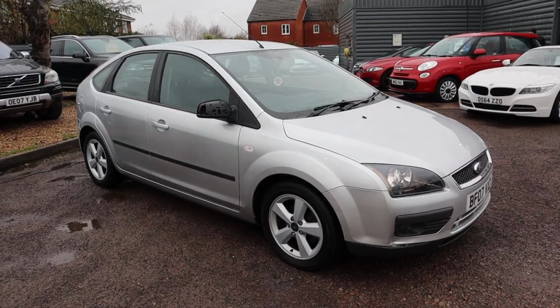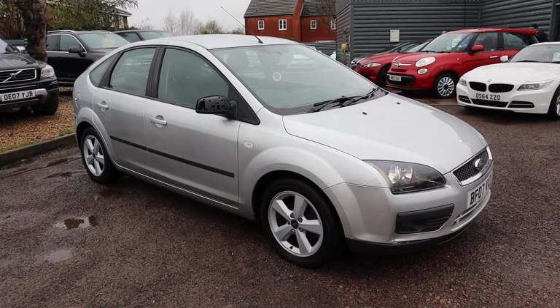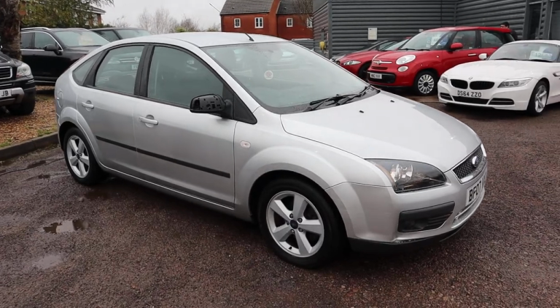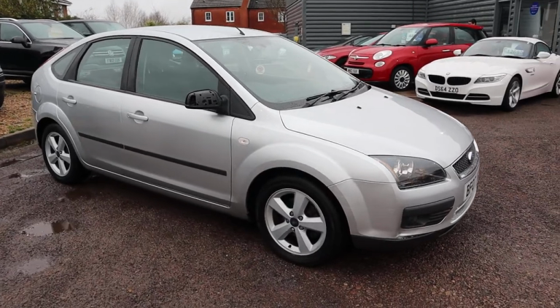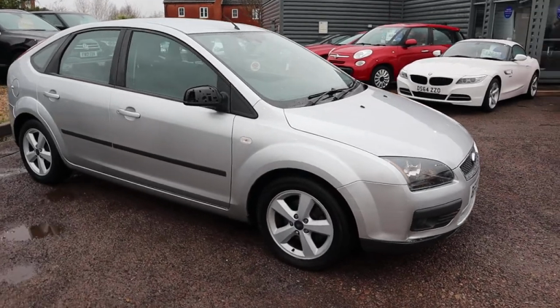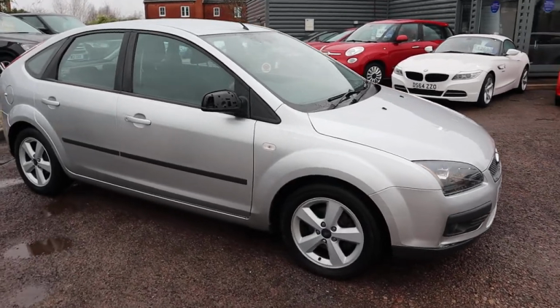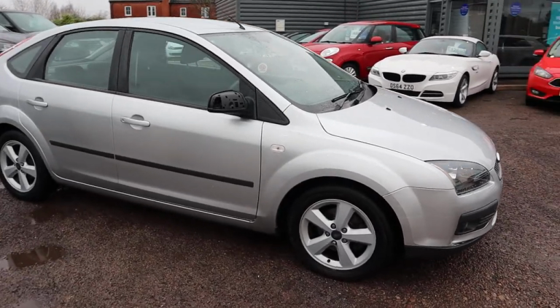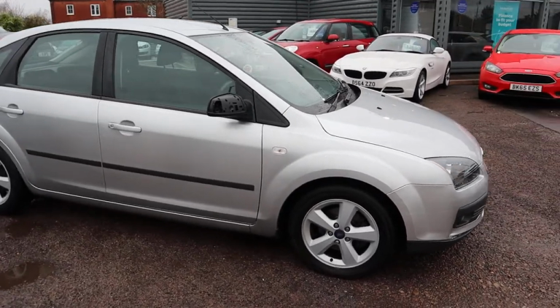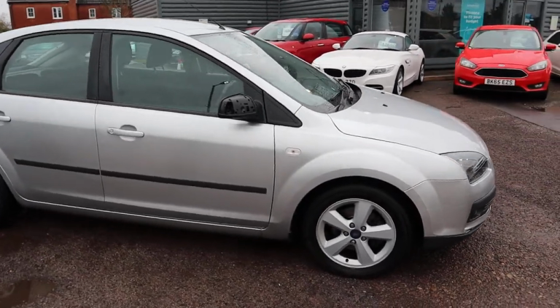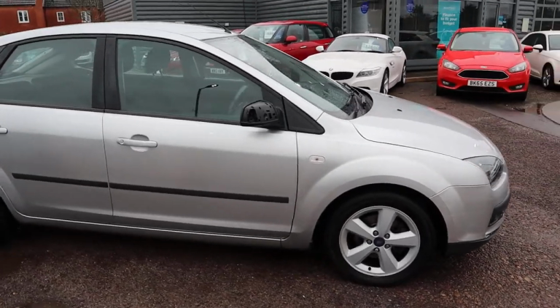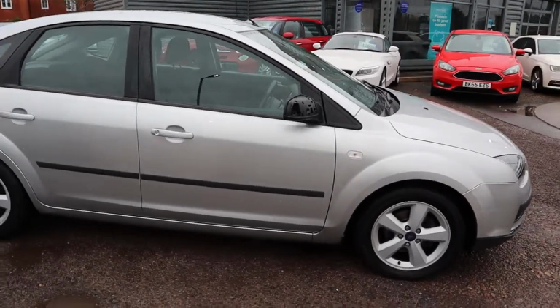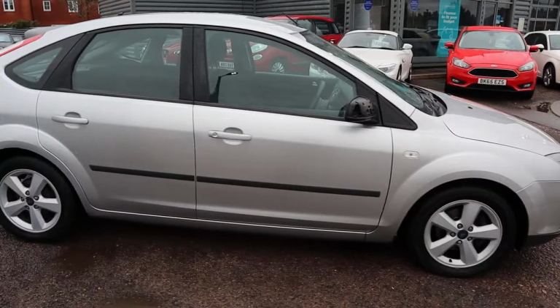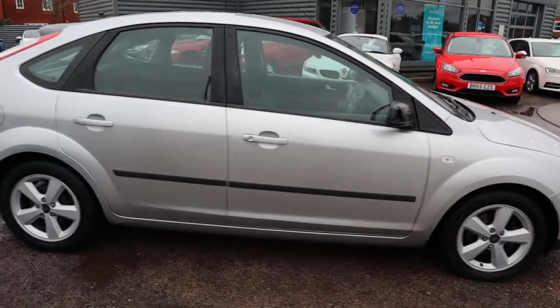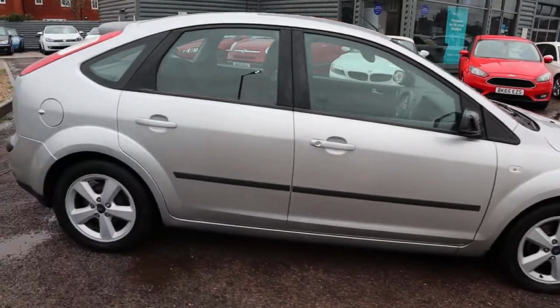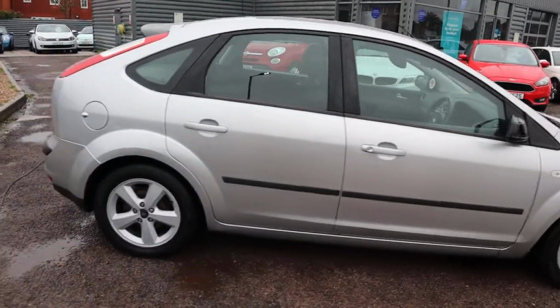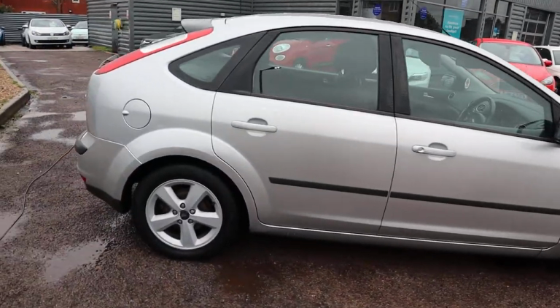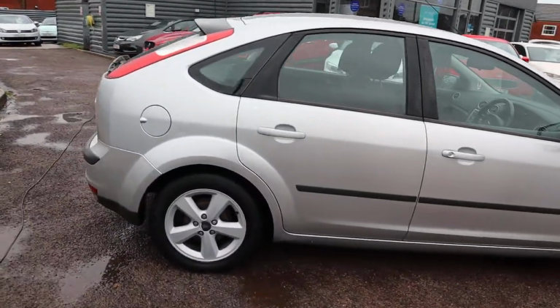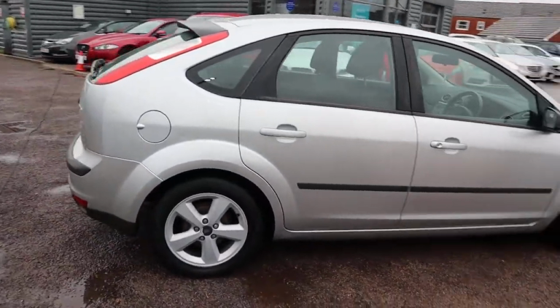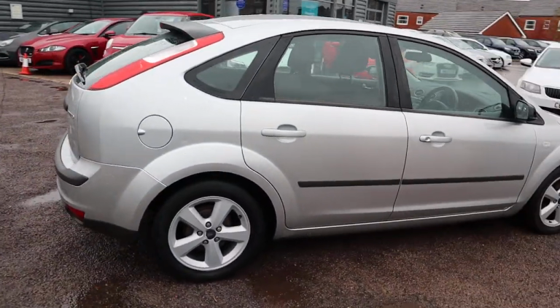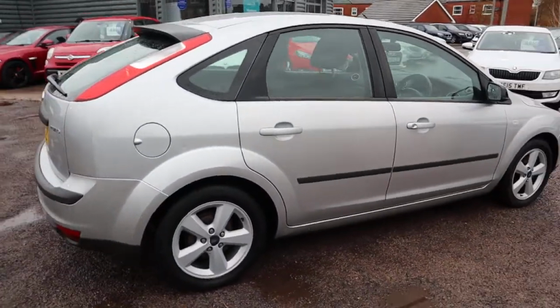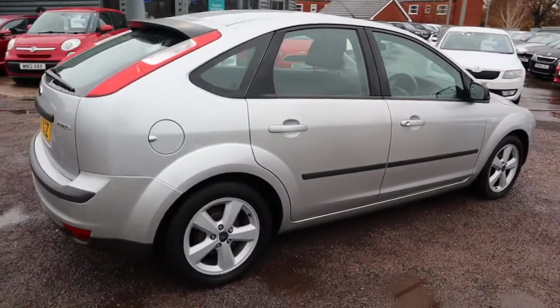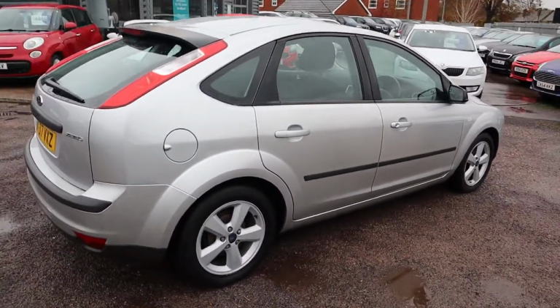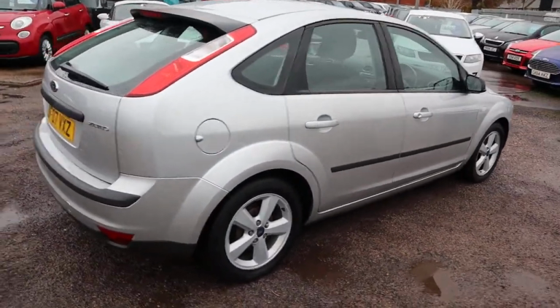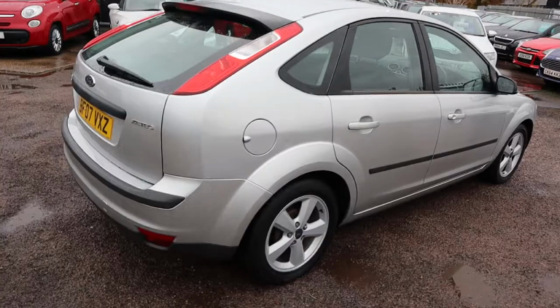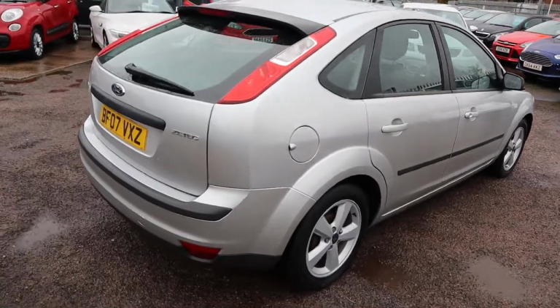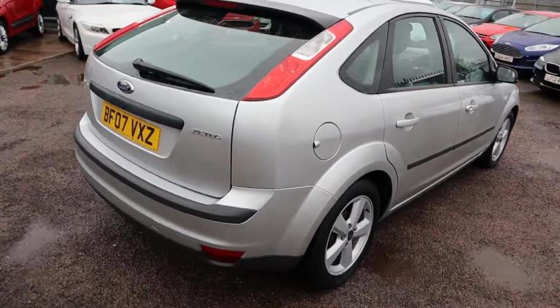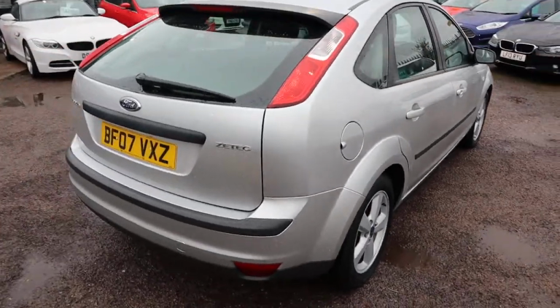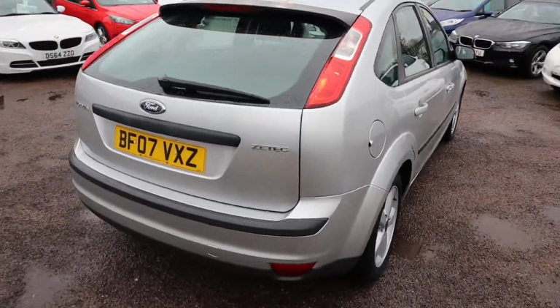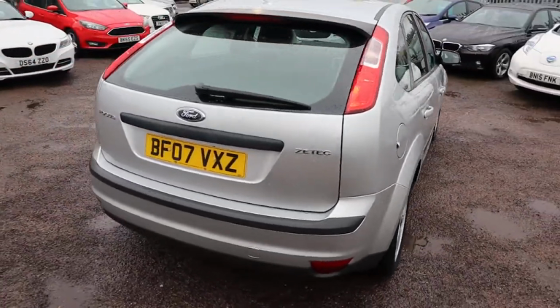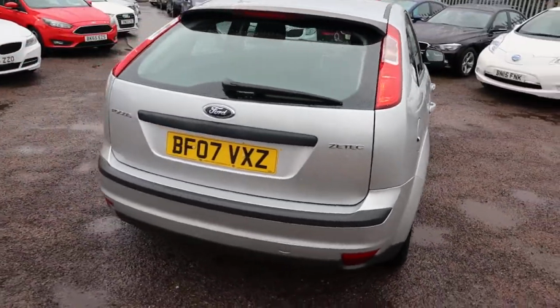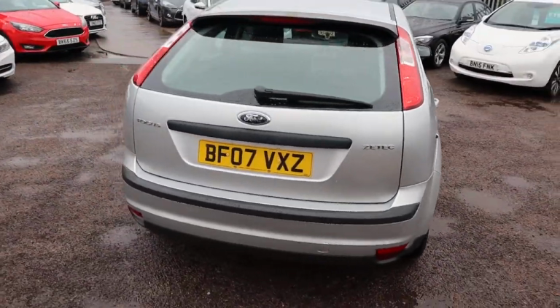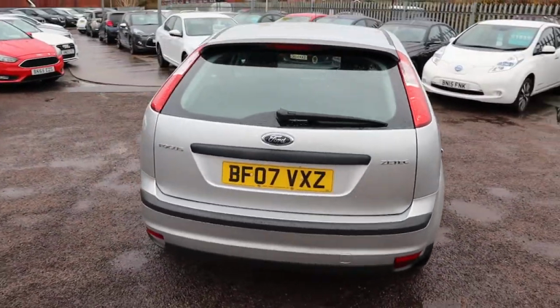Welcome to Country Car, my name's Tom. Here we have a lovely Ford Focus. This car came in as part of exchange — we're selling it as part of exchange to clear the trade car, so it will be sold as seen.